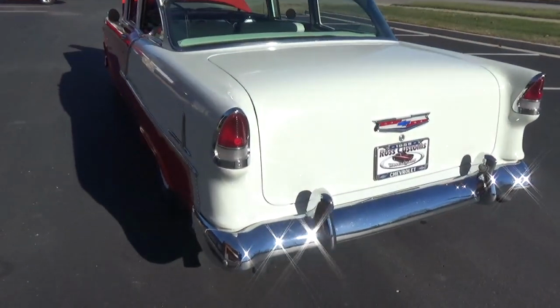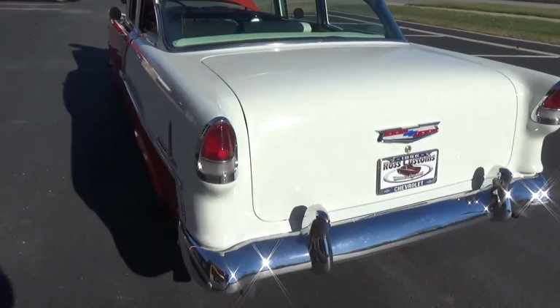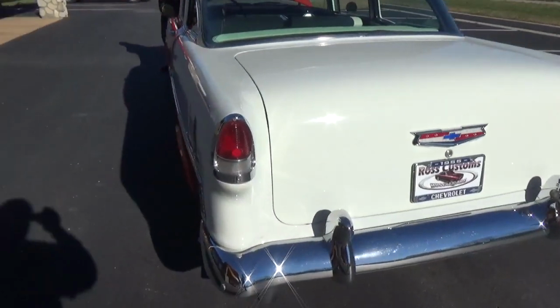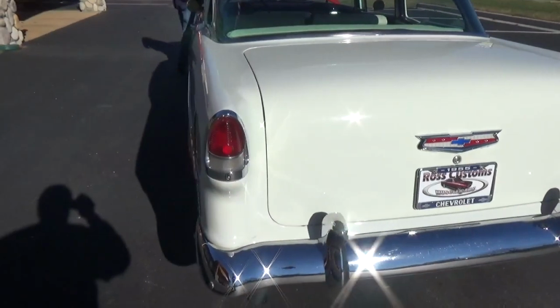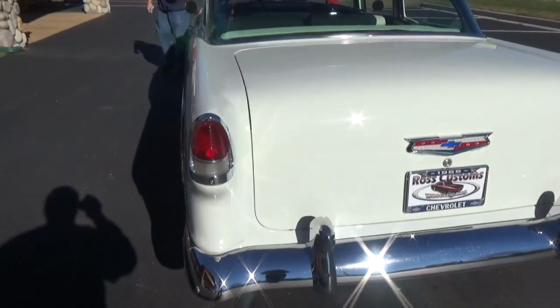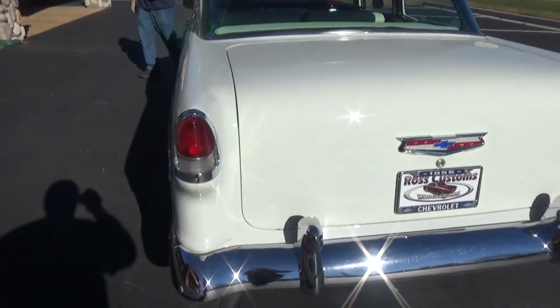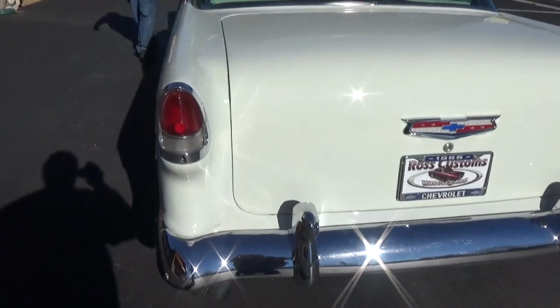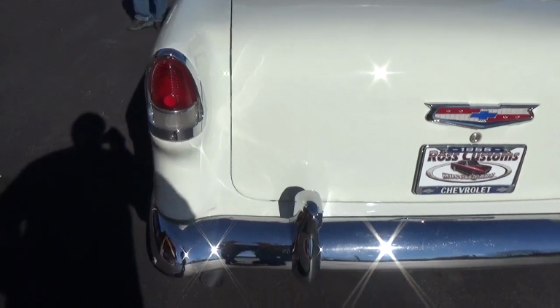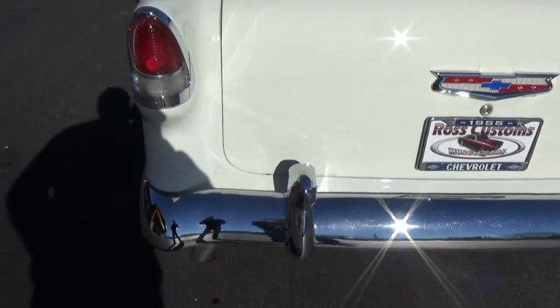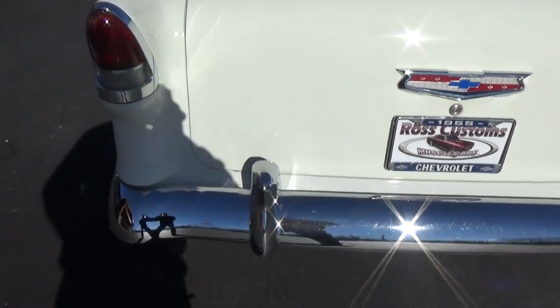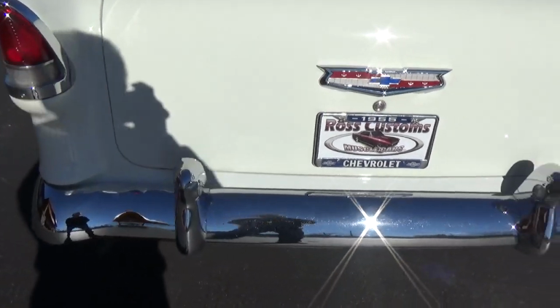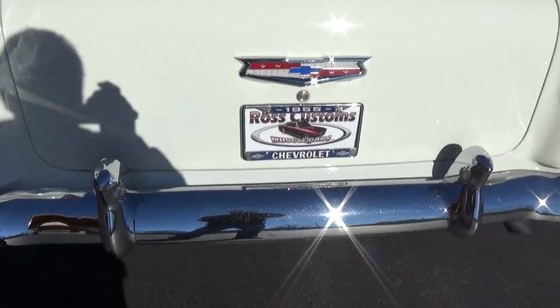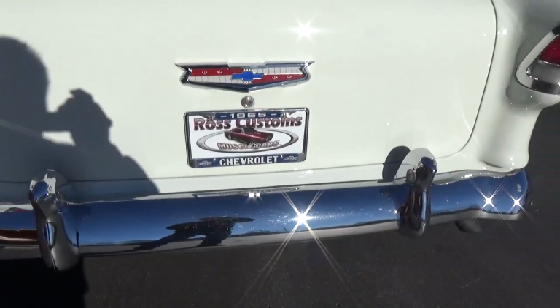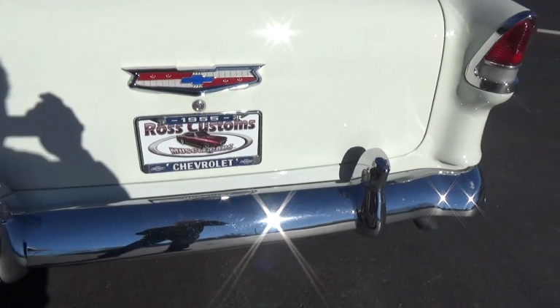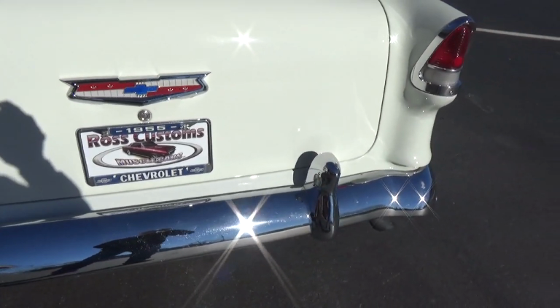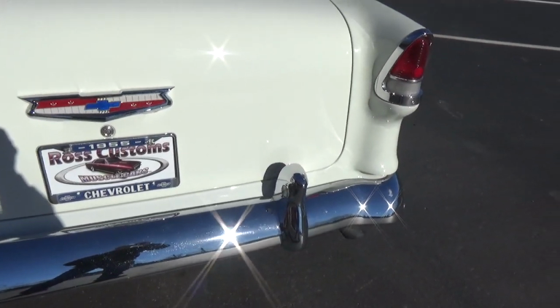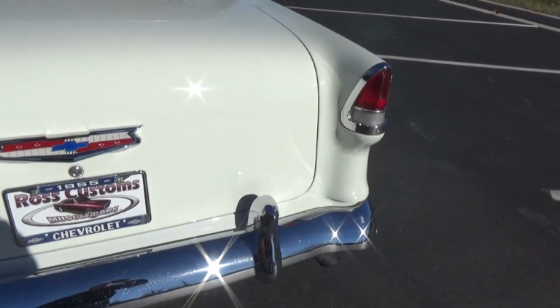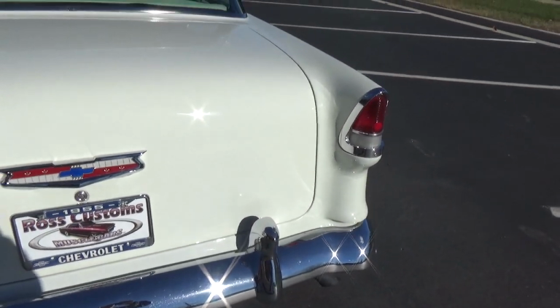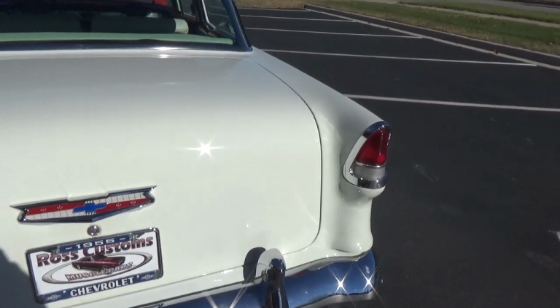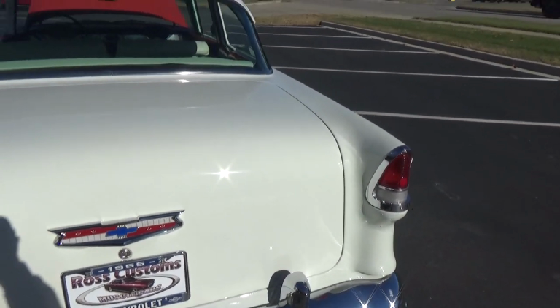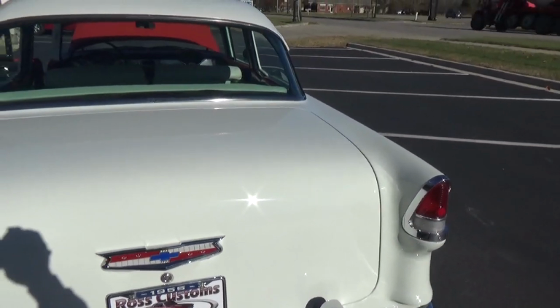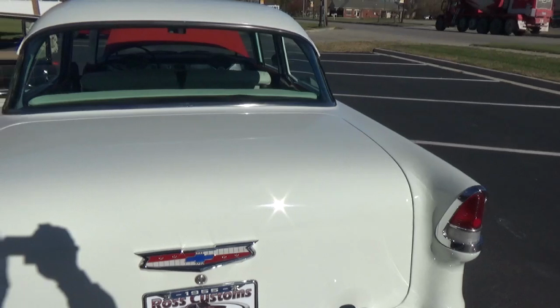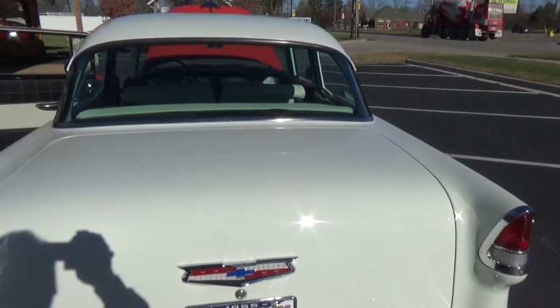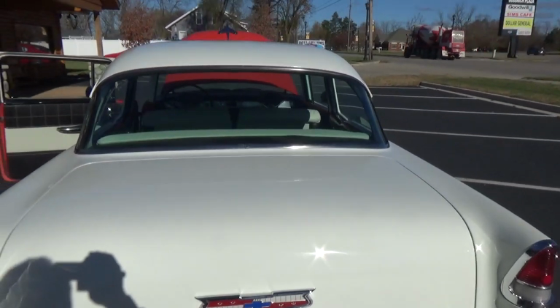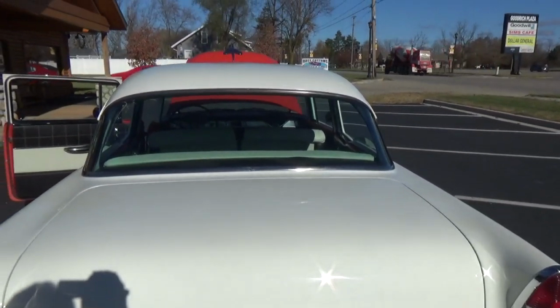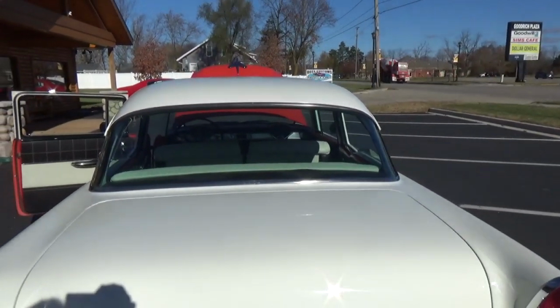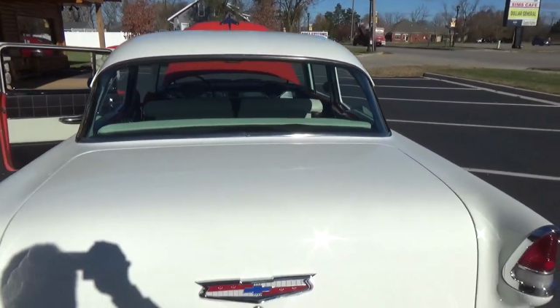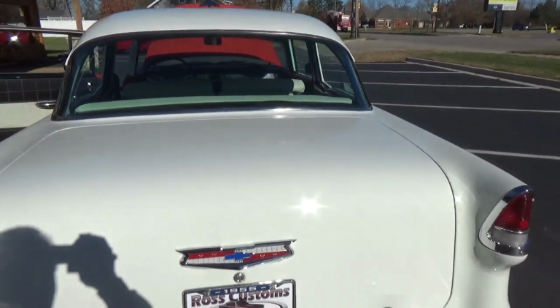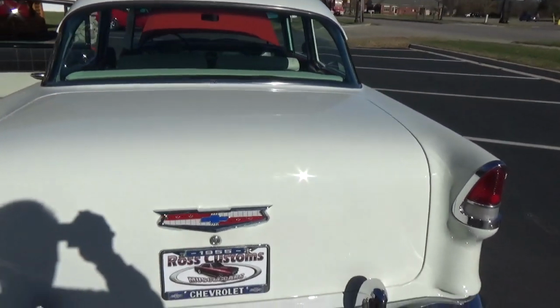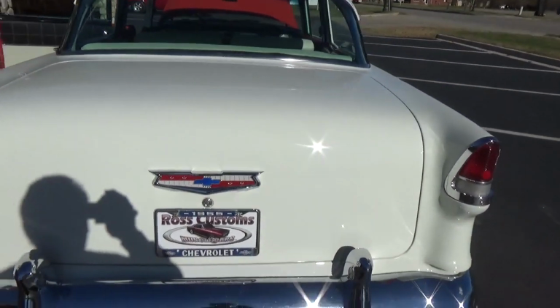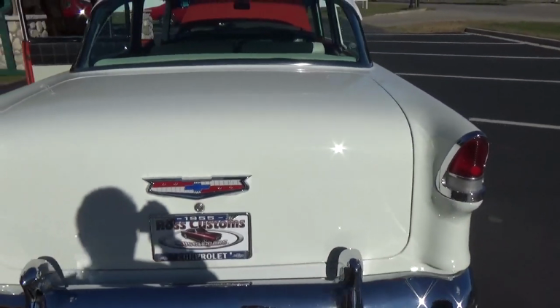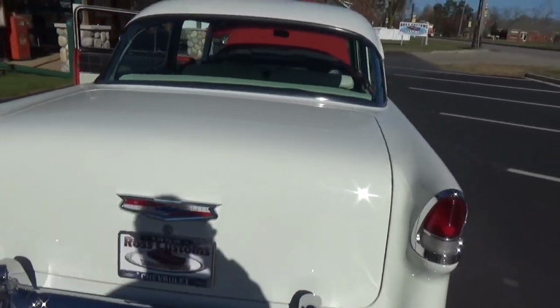The tail light bezels have all been replaced. The rear bumper has been re-chromed. All the glass is in really nice condition.